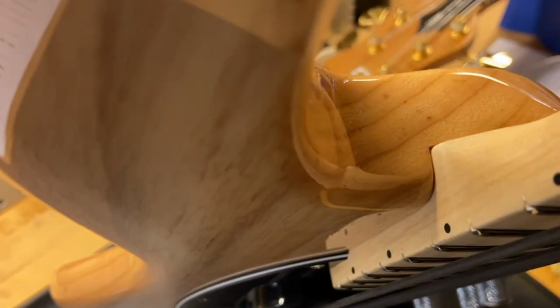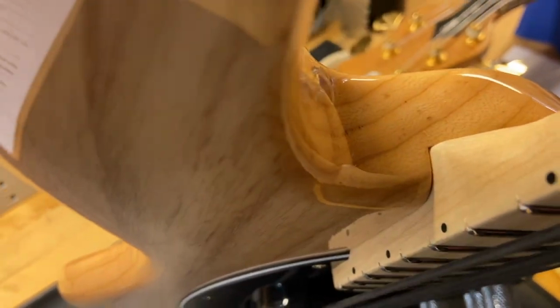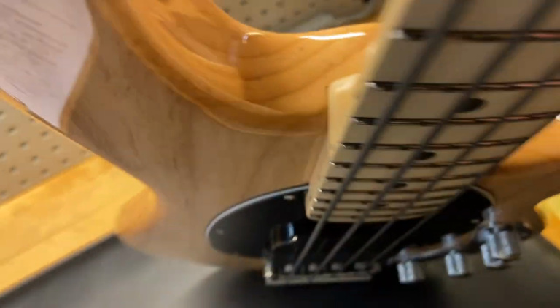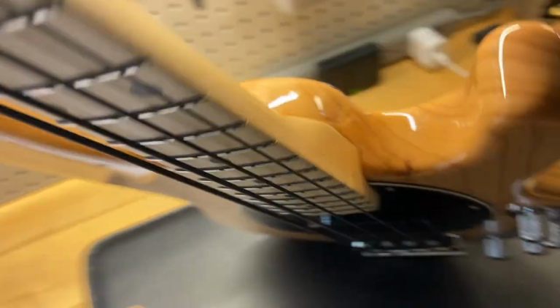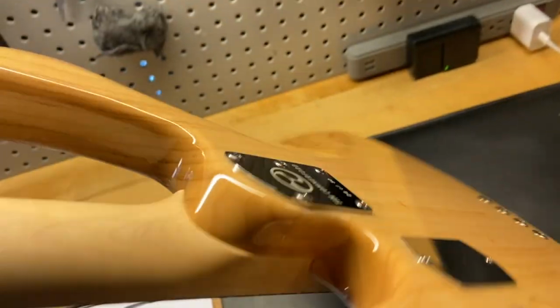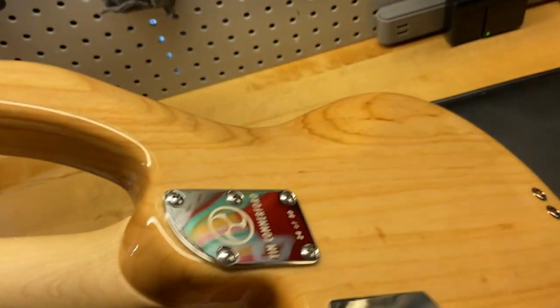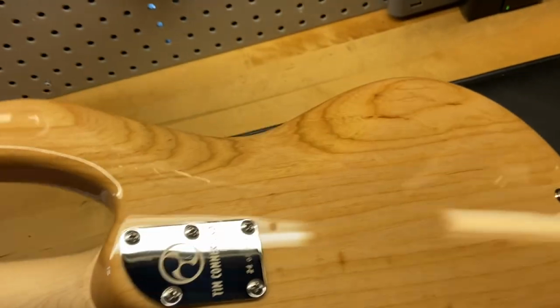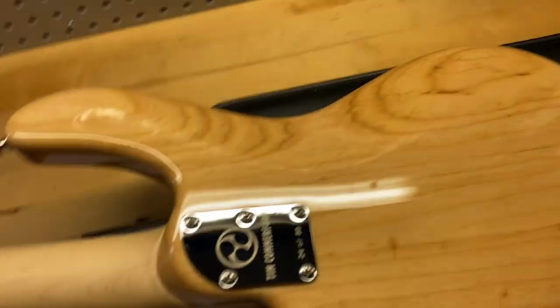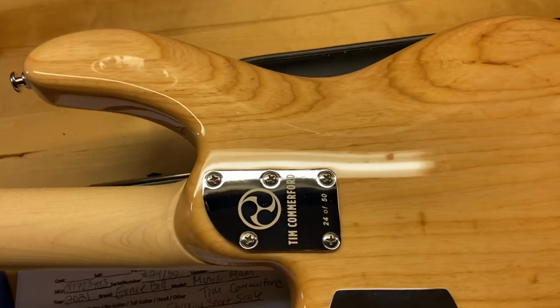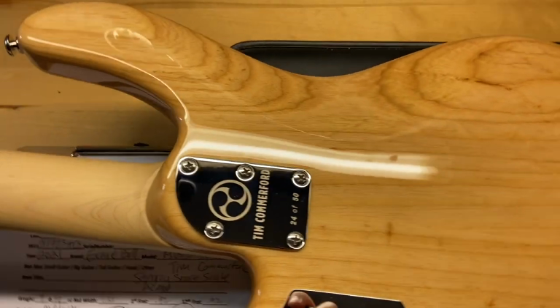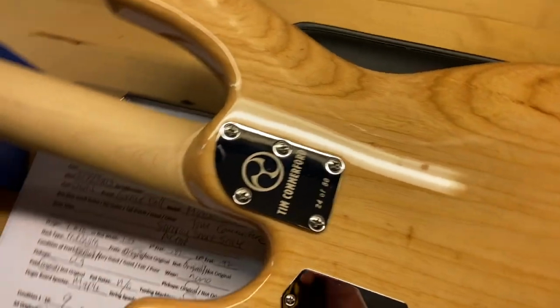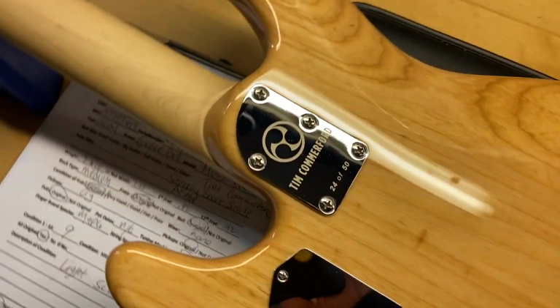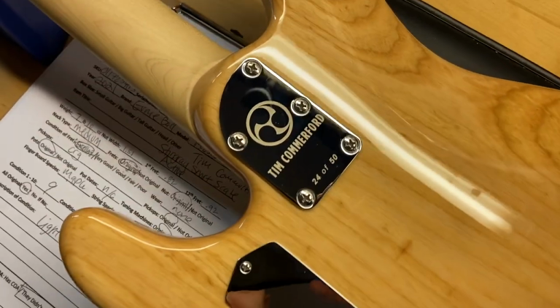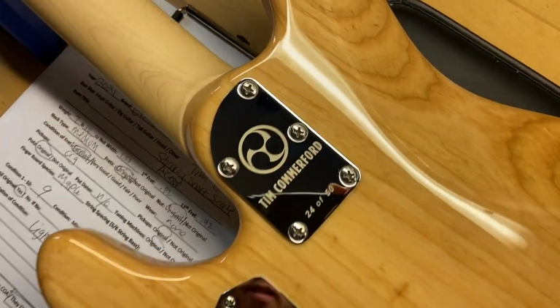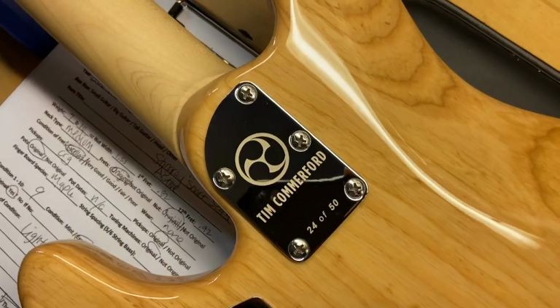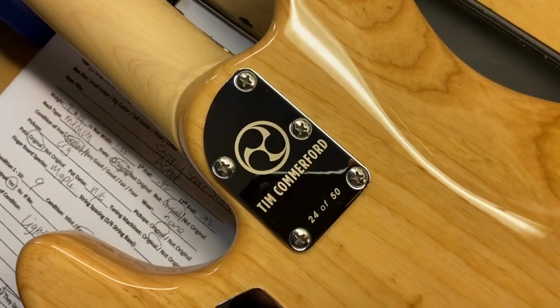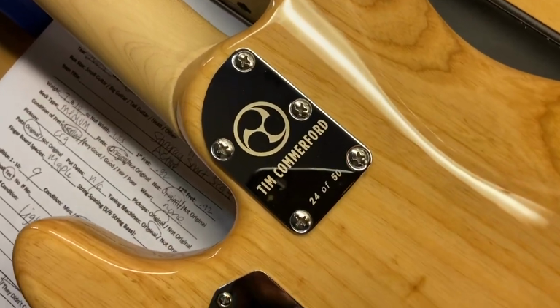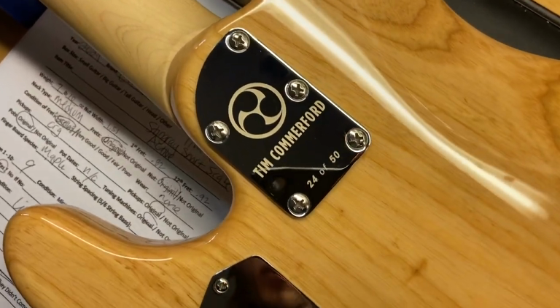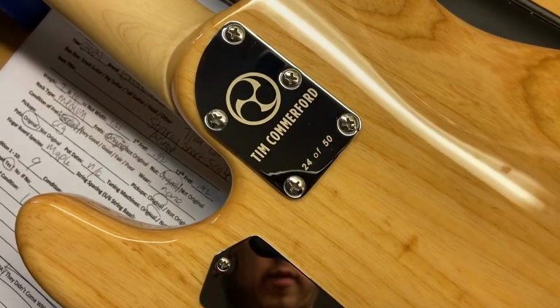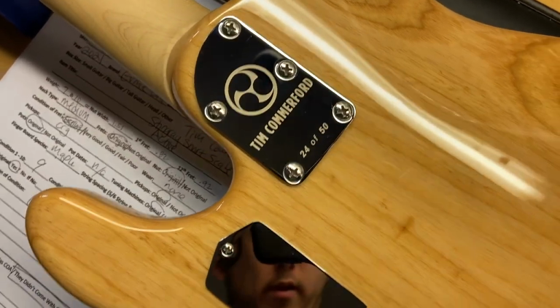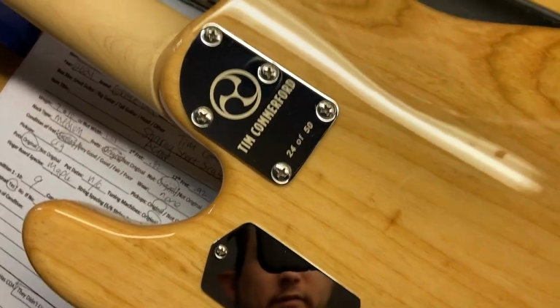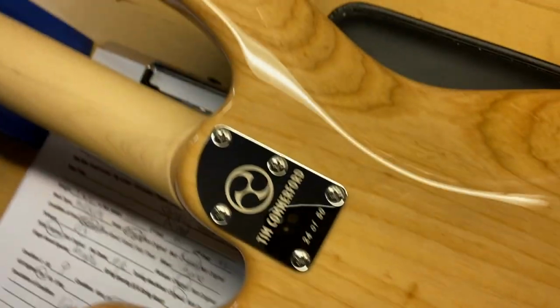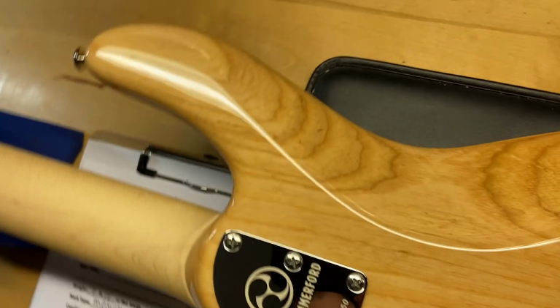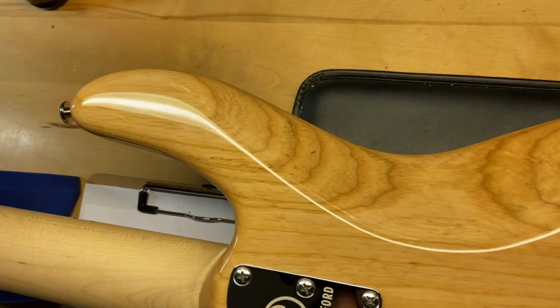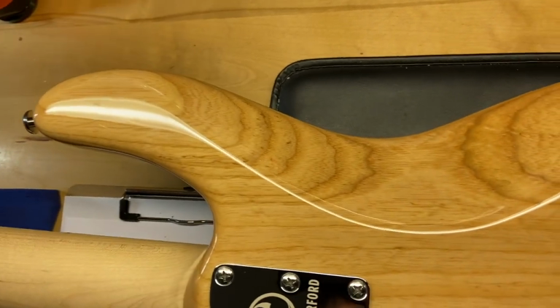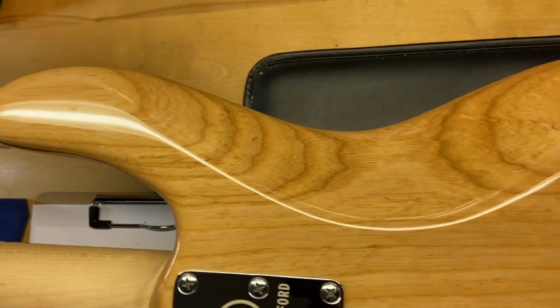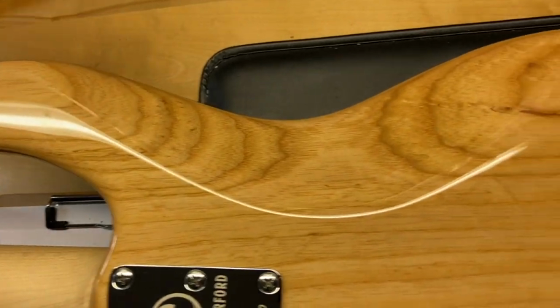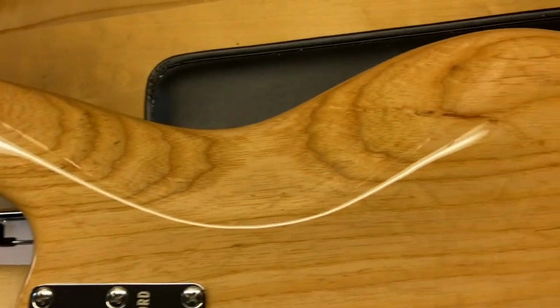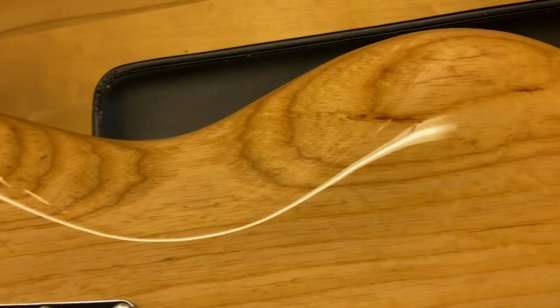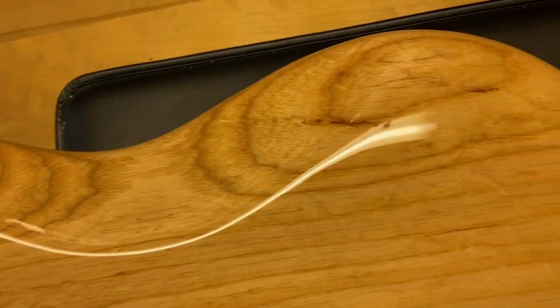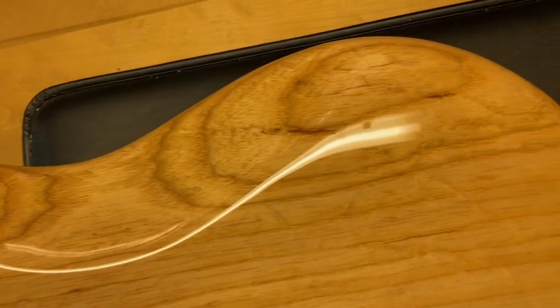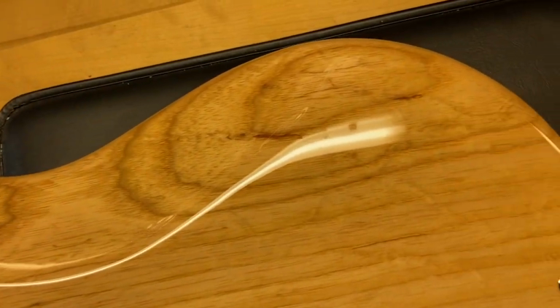And there it is down there at the neck joint. There is our back plate — number 24 of 50. The back of the bass looks really good.